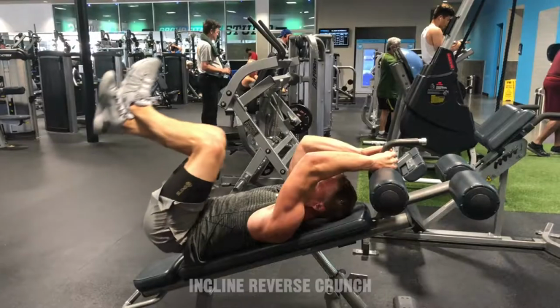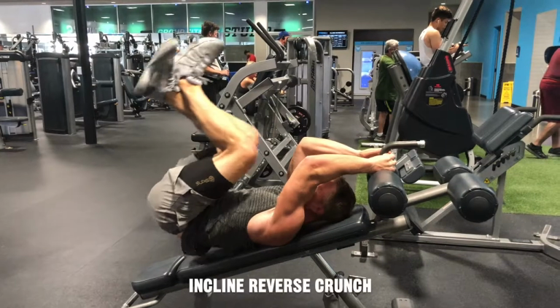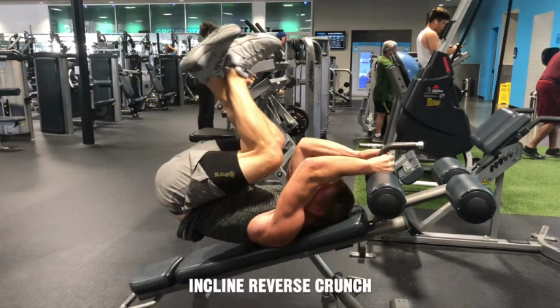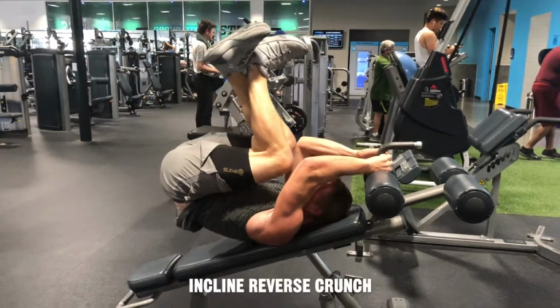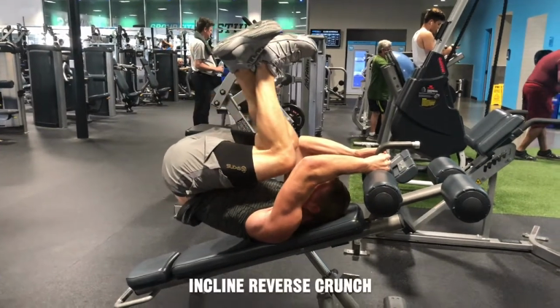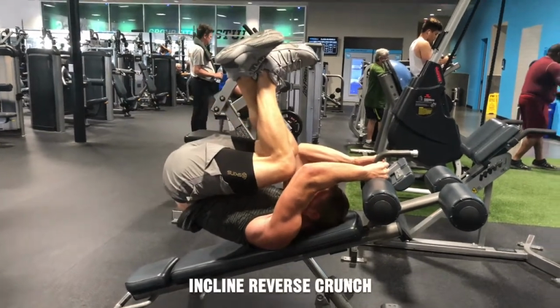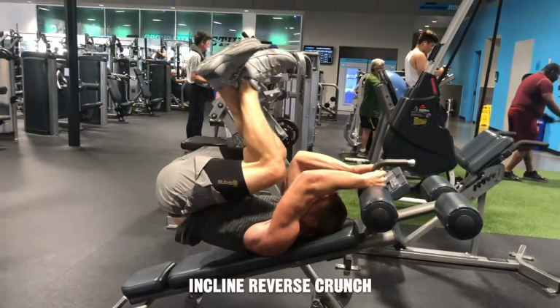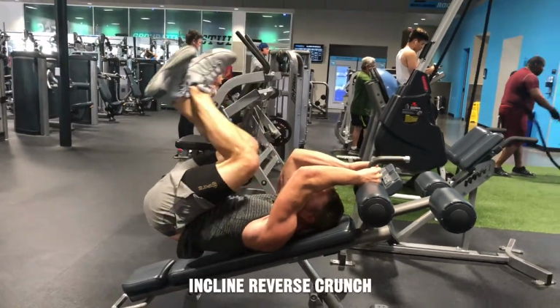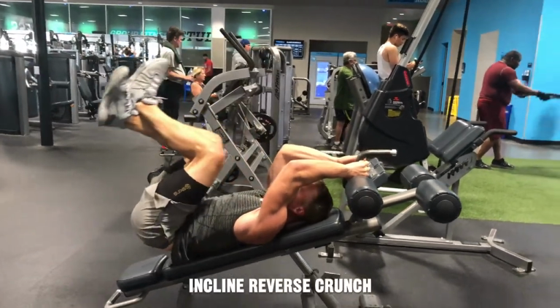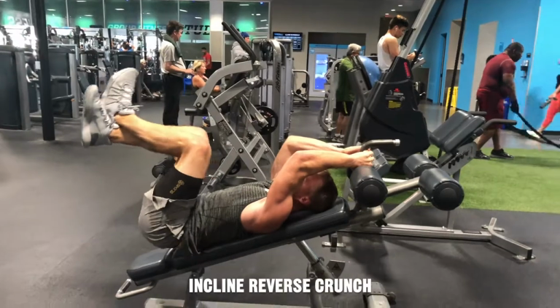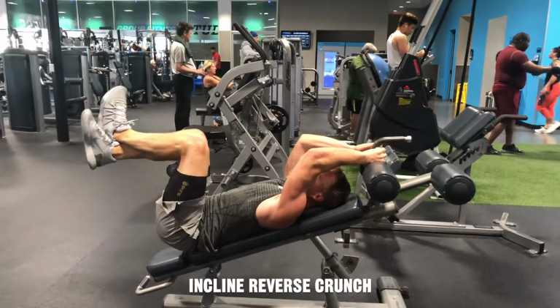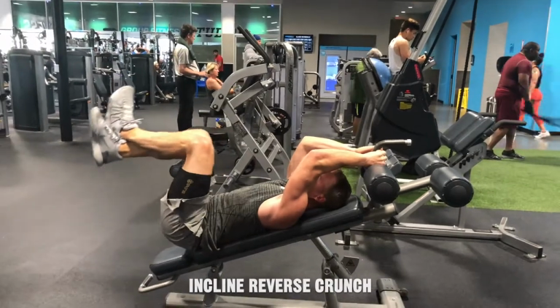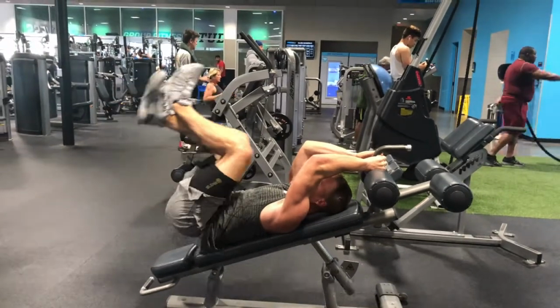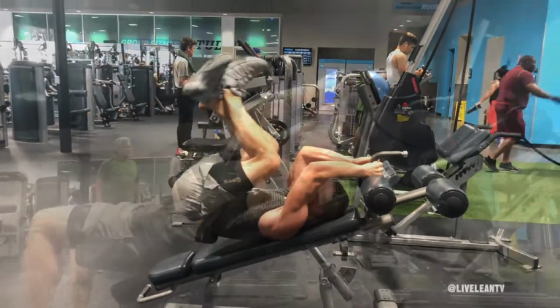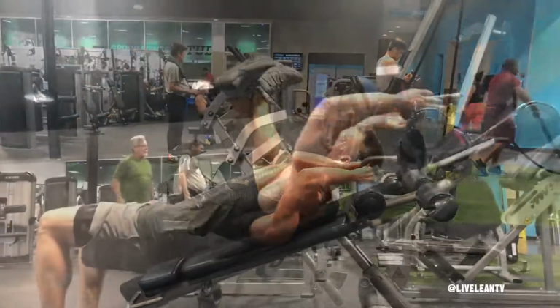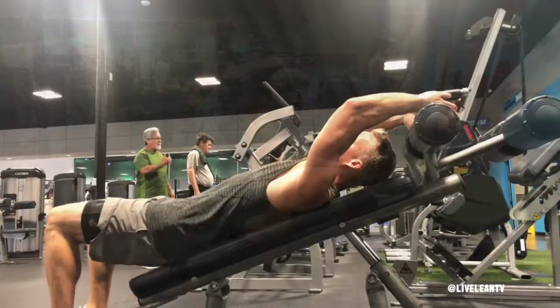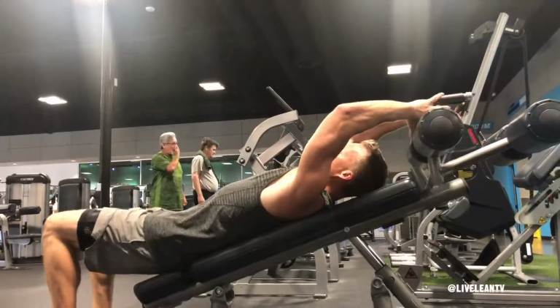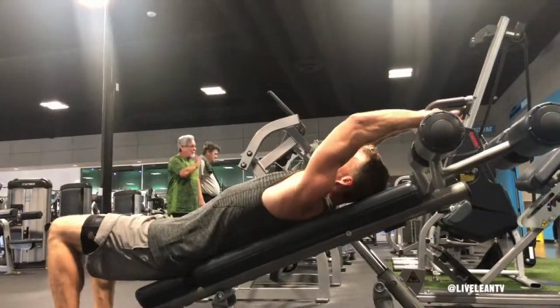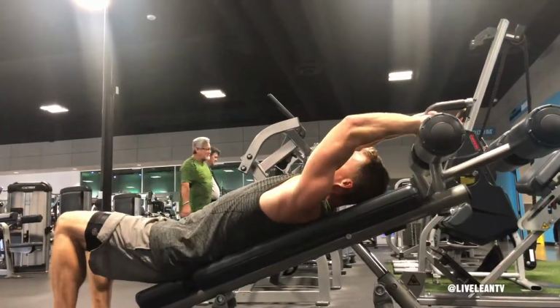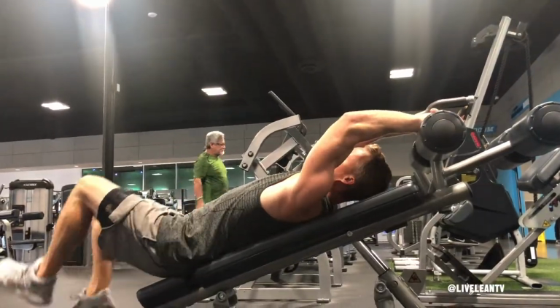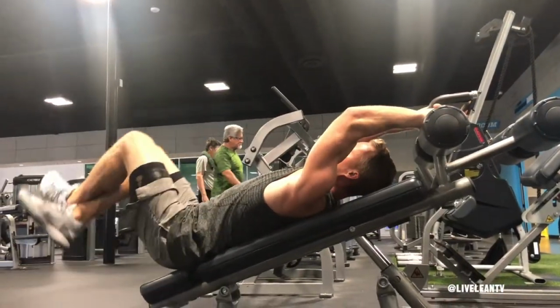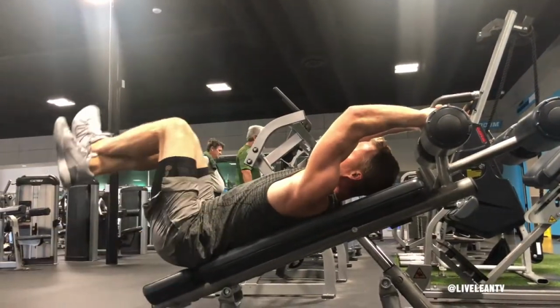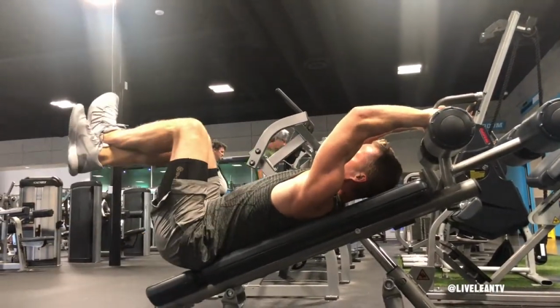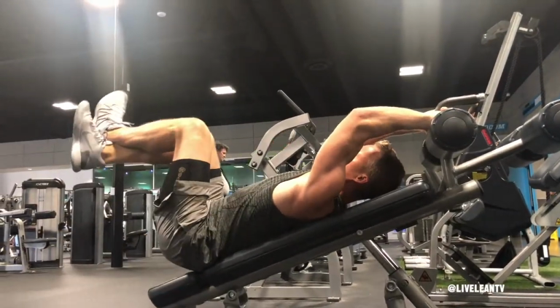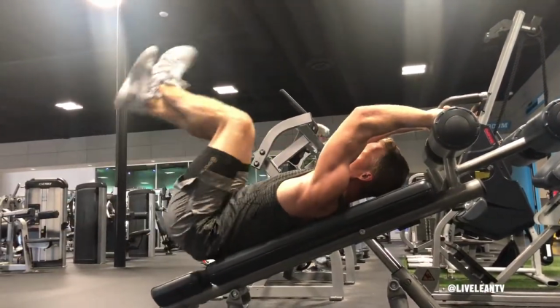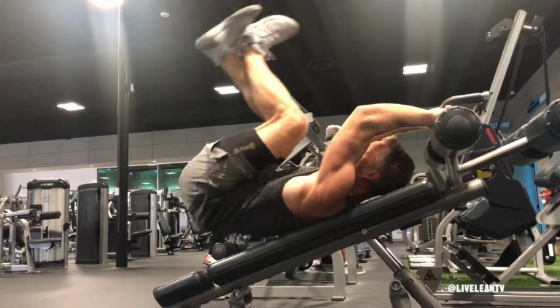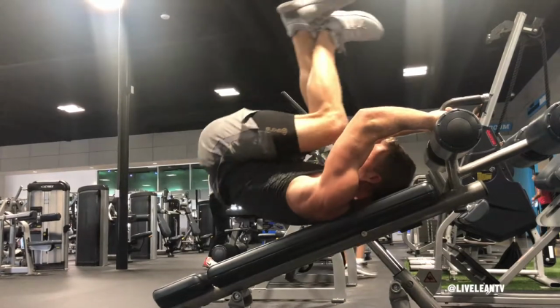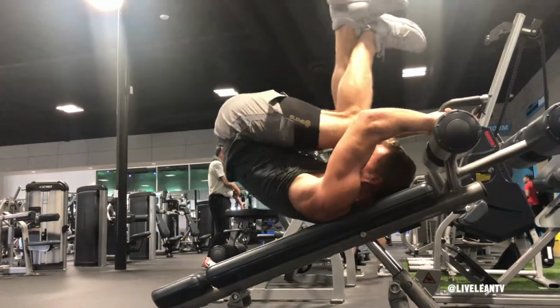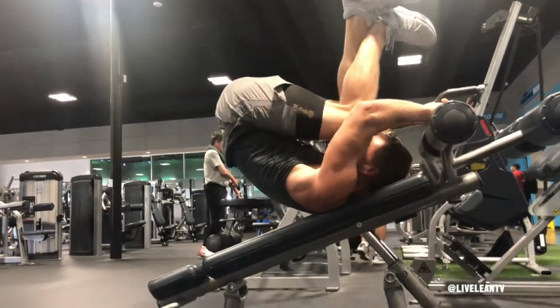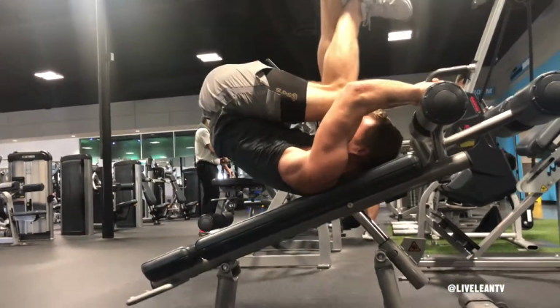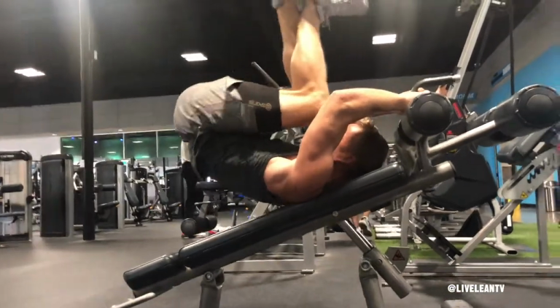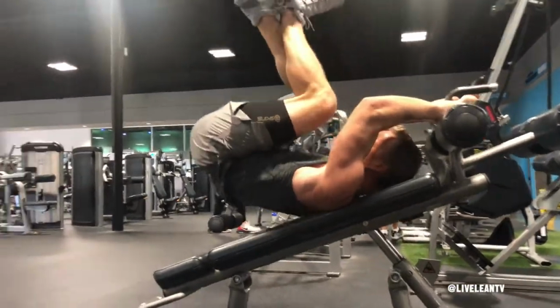The incline reverse crunch is a great exercise that targets your lower abs. To get started, lie down face up on a decline sit-up bench, grab the bench handle behind your head, then cross your ankles, bend your knees.